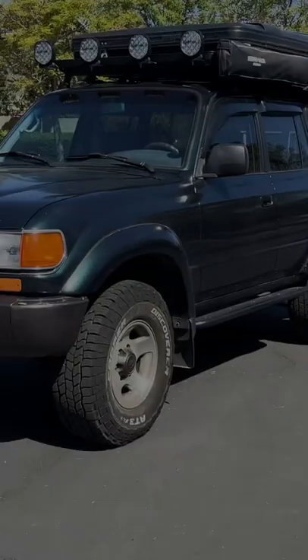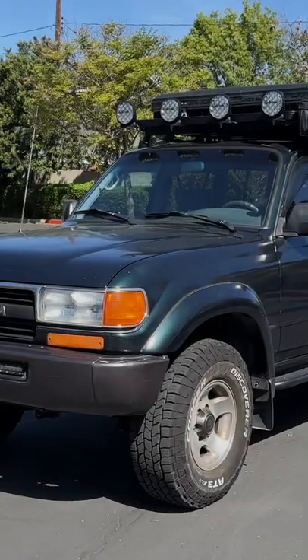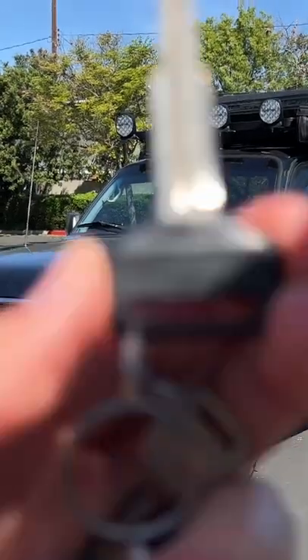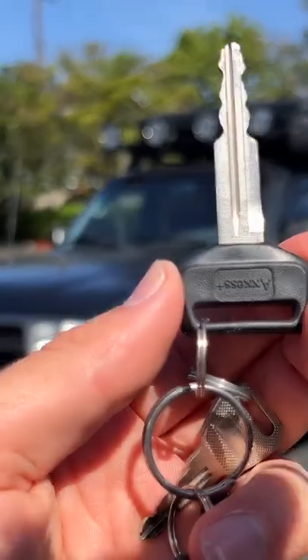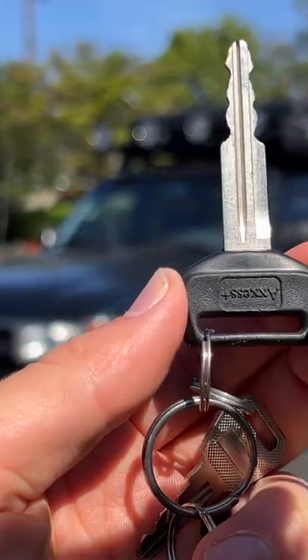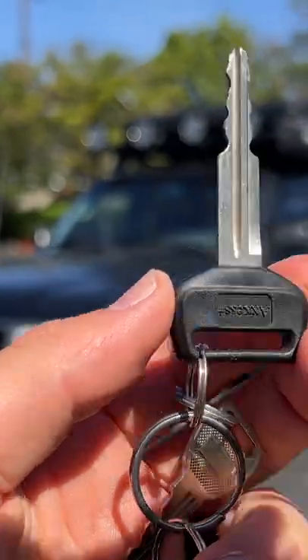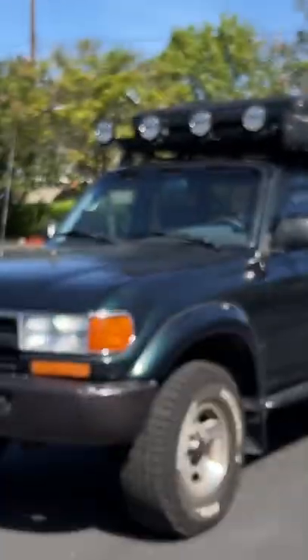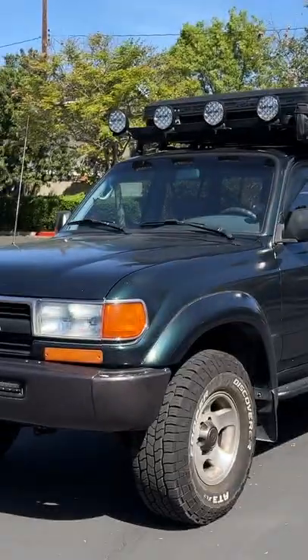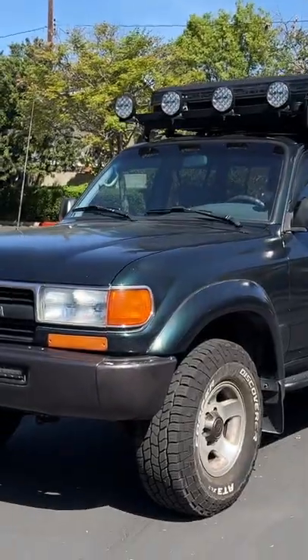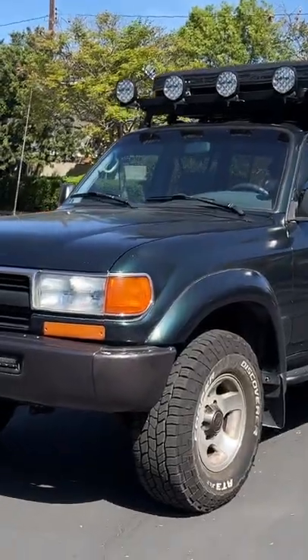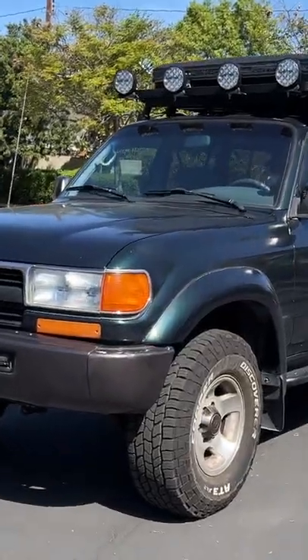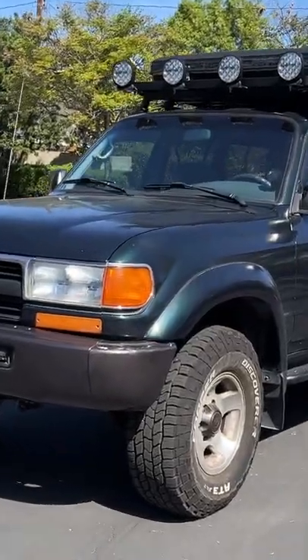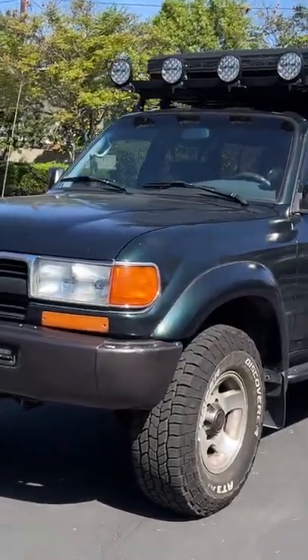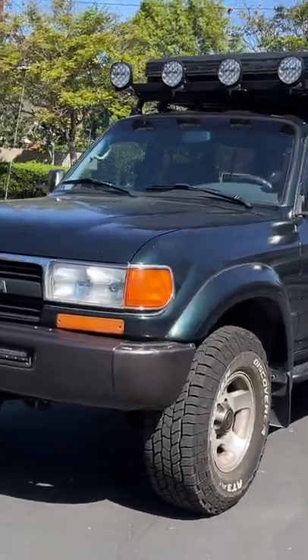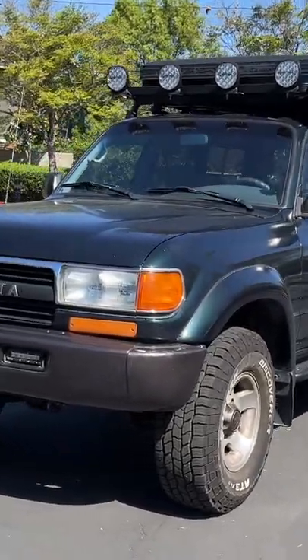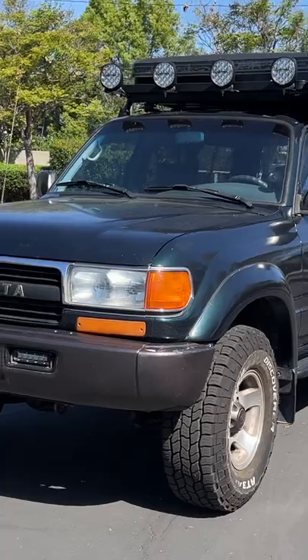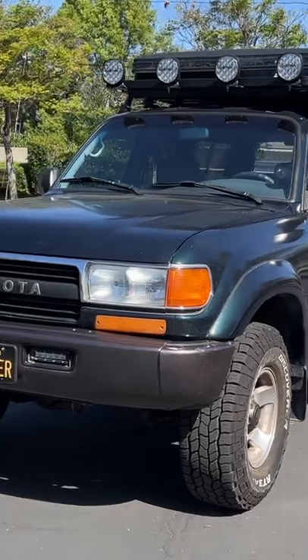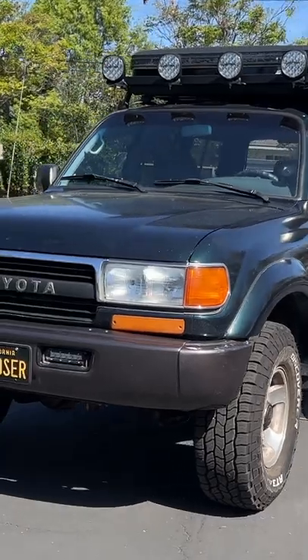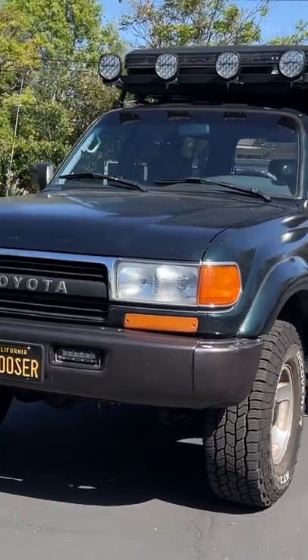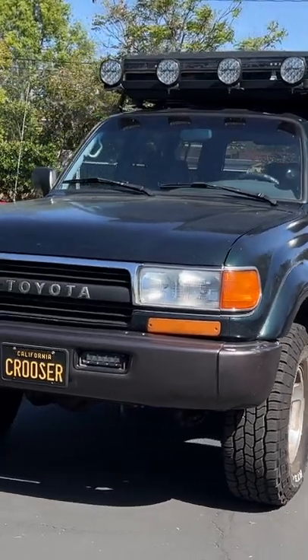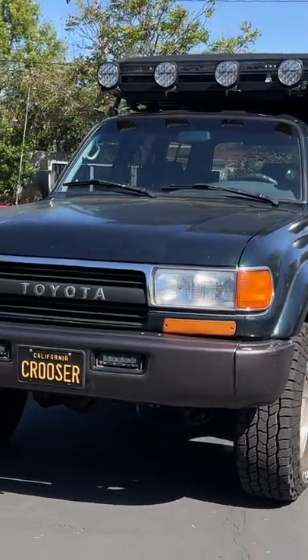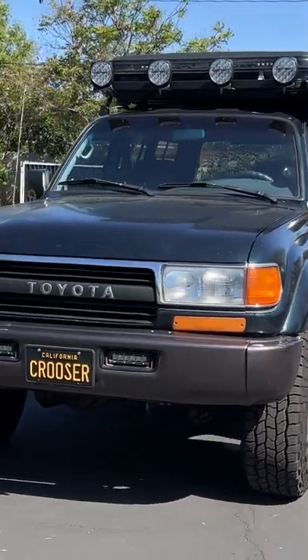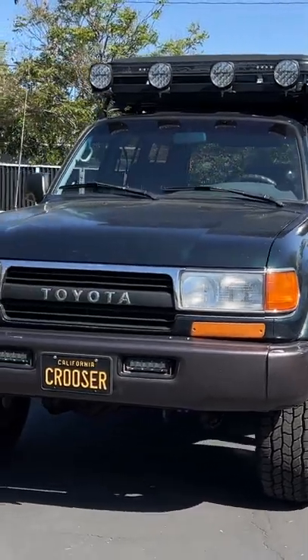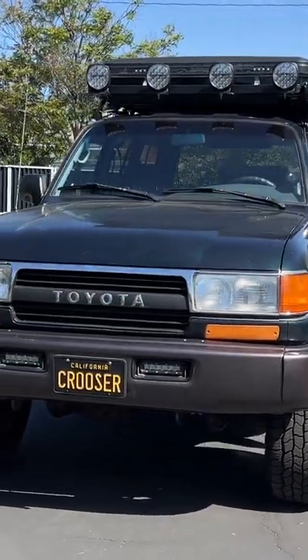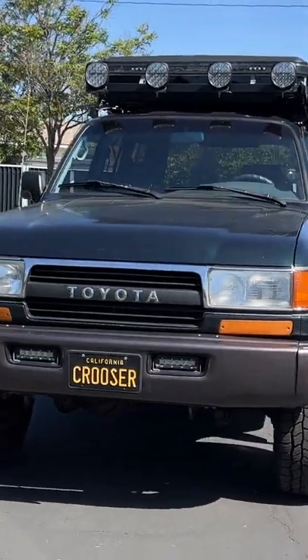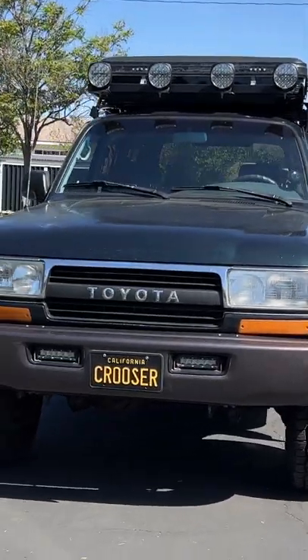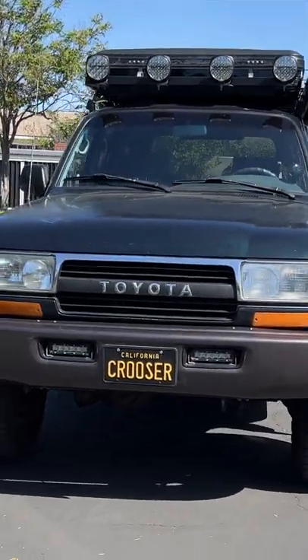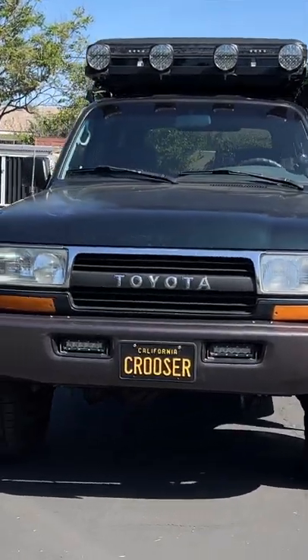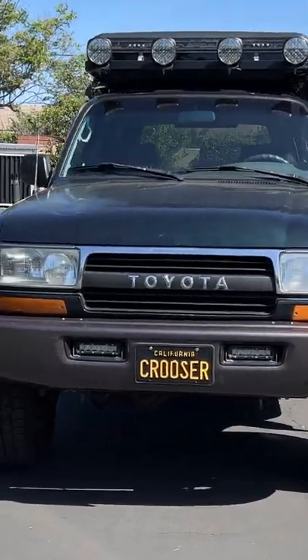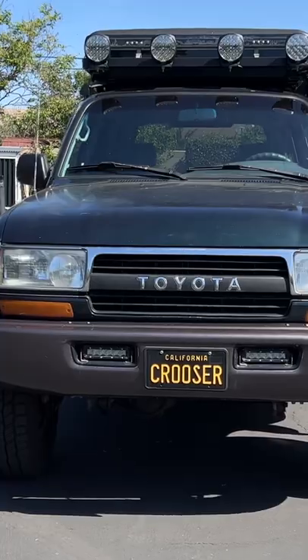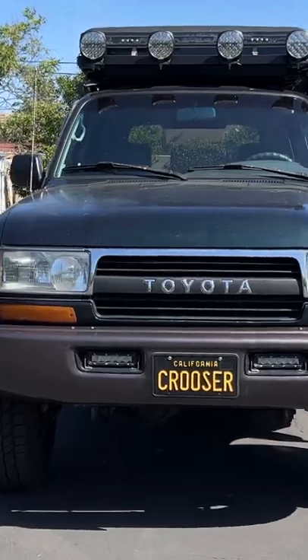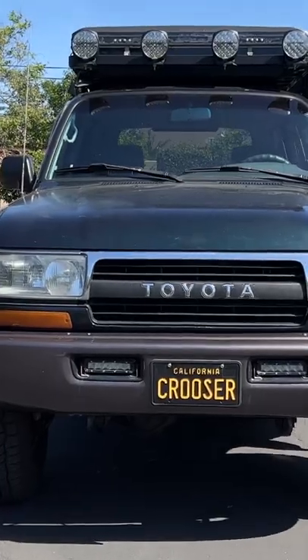Hey crew, I've got the key to my '94 Toyota Land Cruiser. And I'm embarrassed to say I have not taken this truck off-road in well over a year and a half.